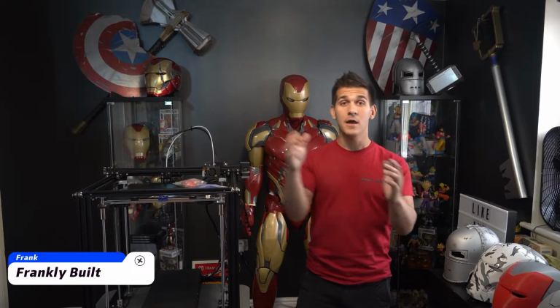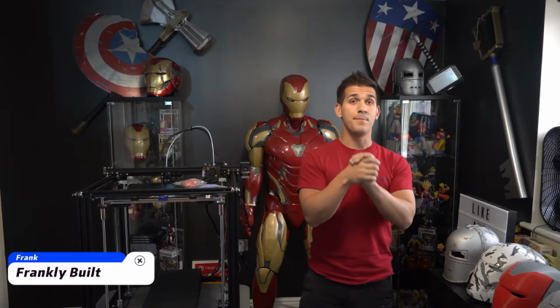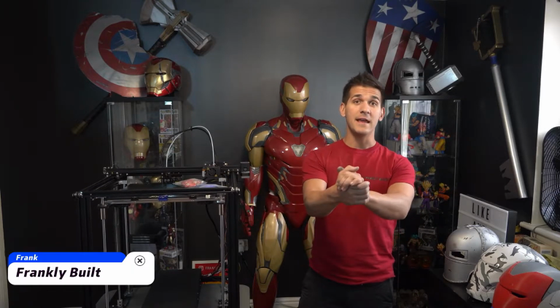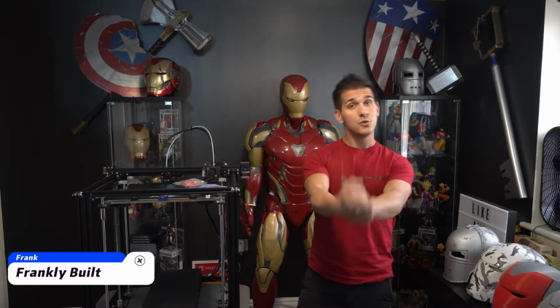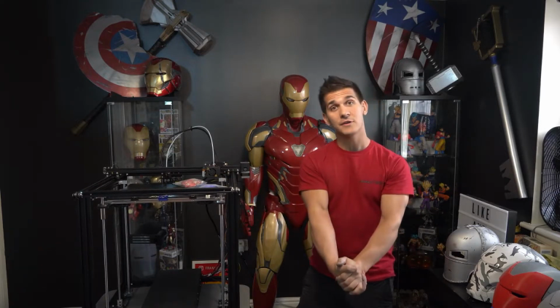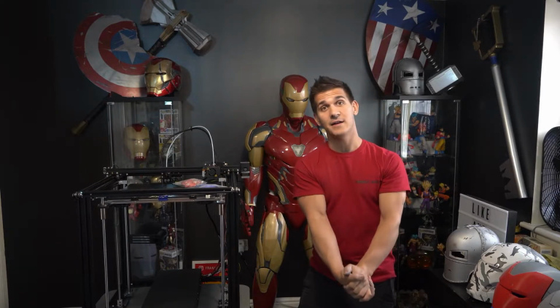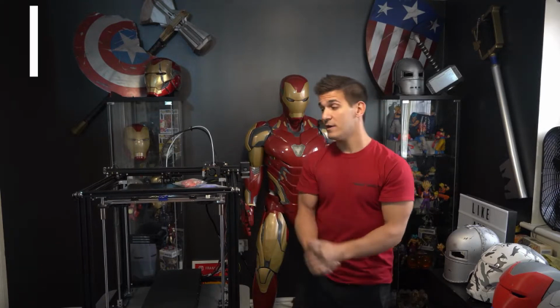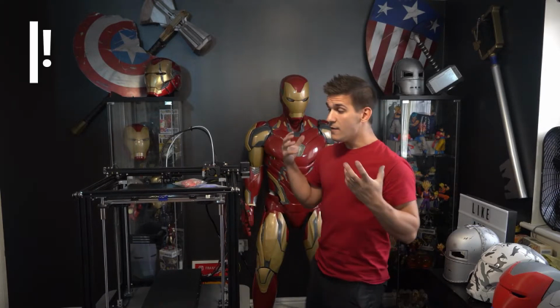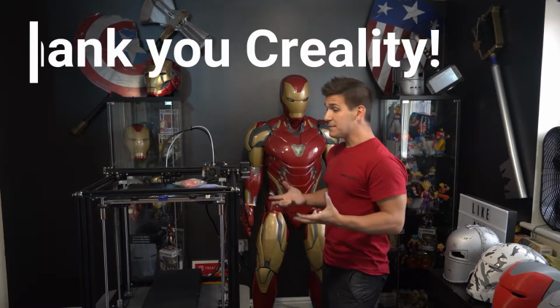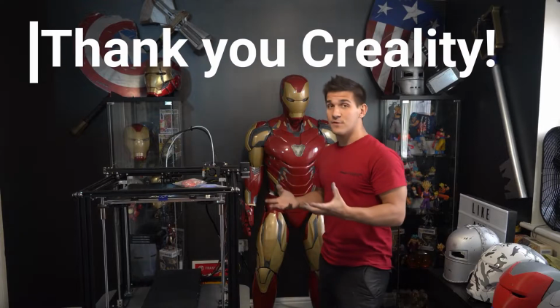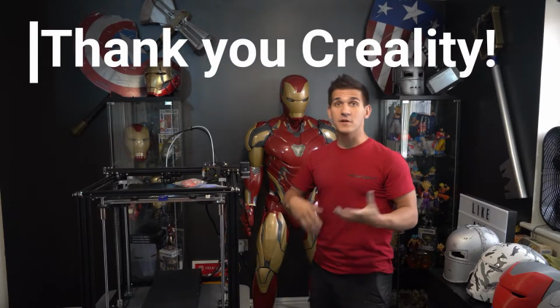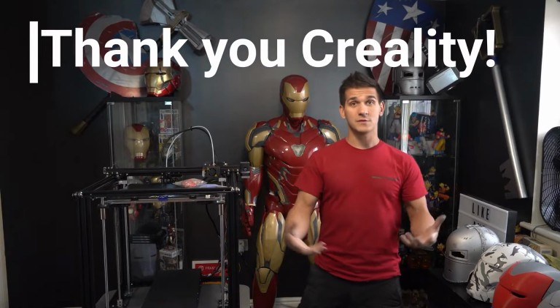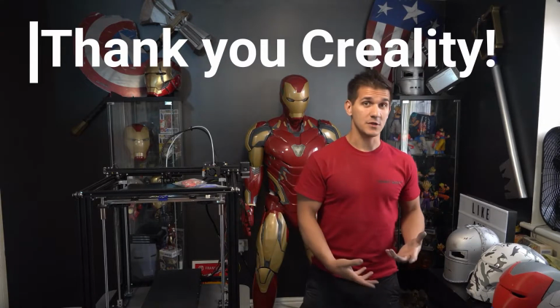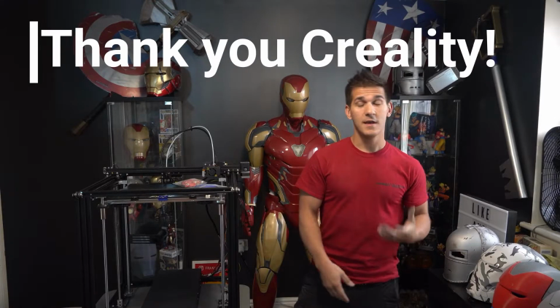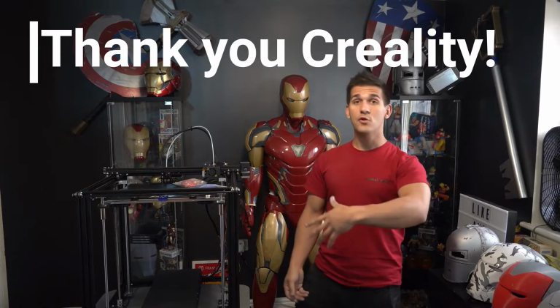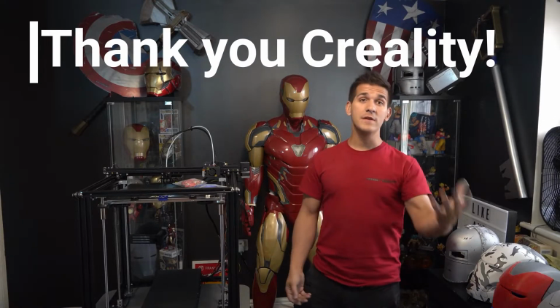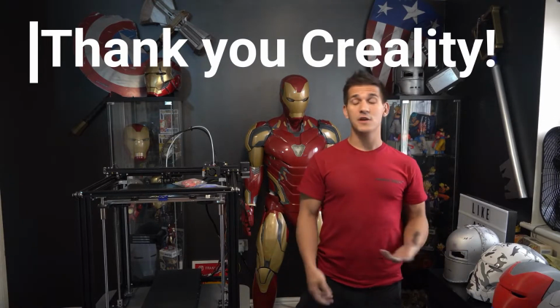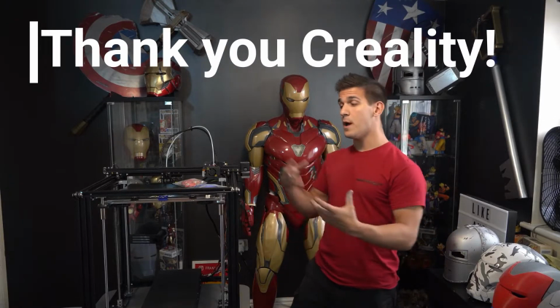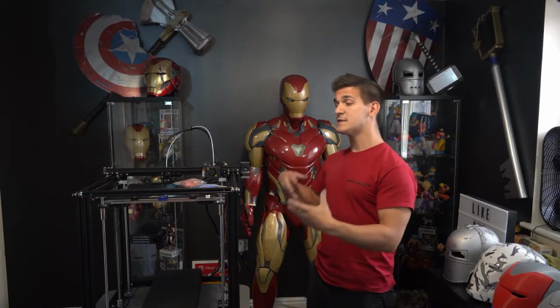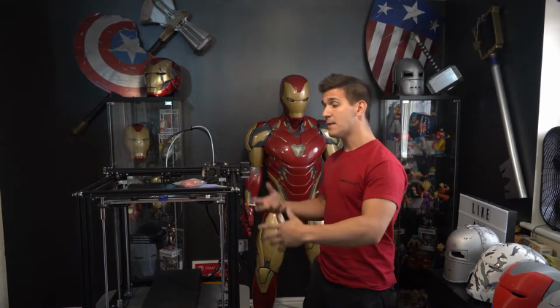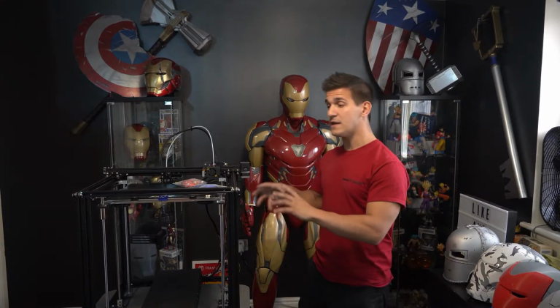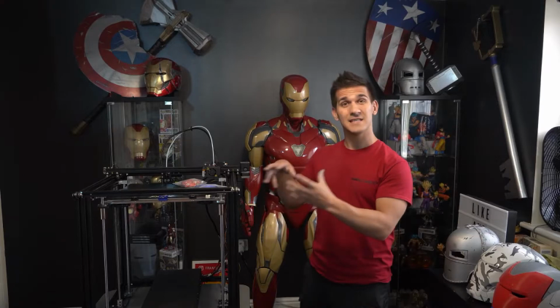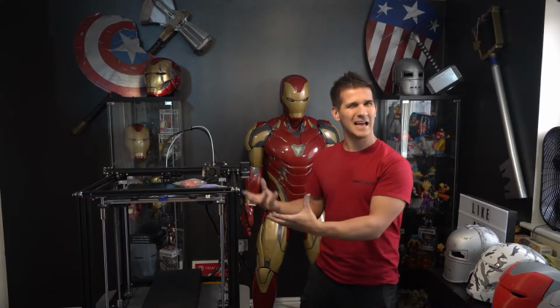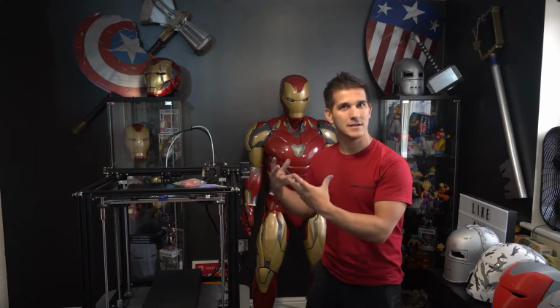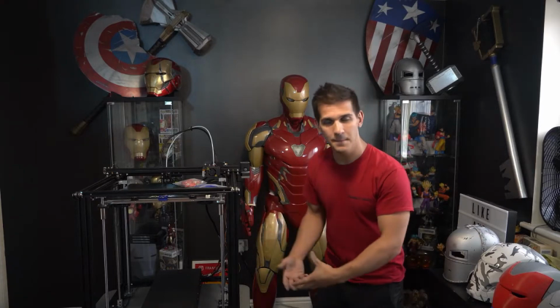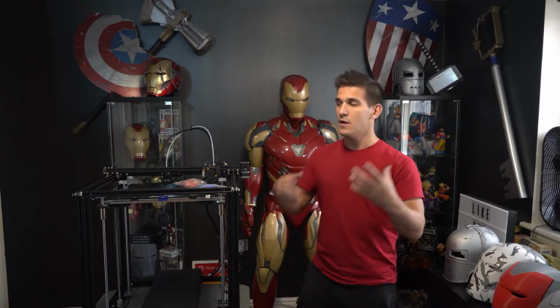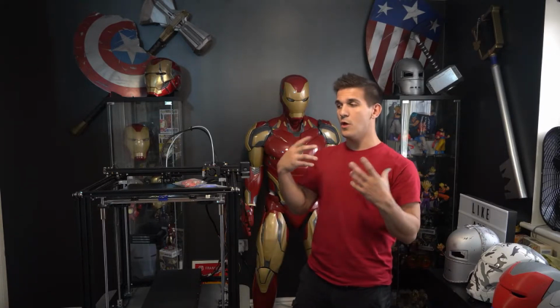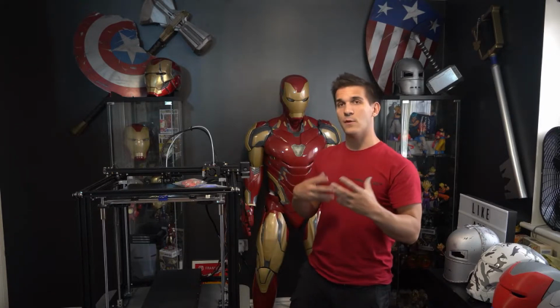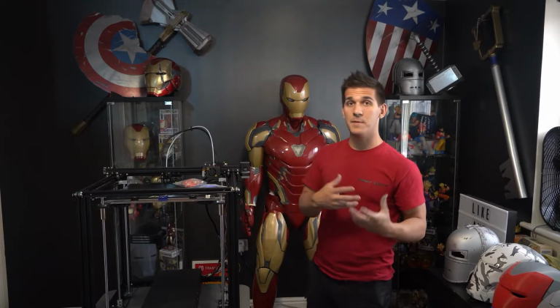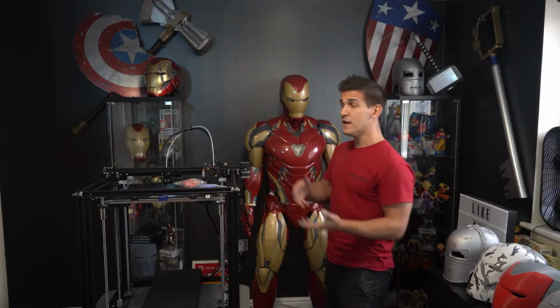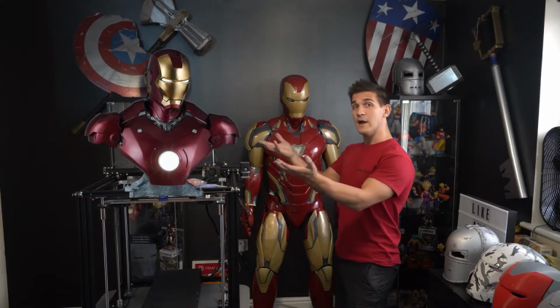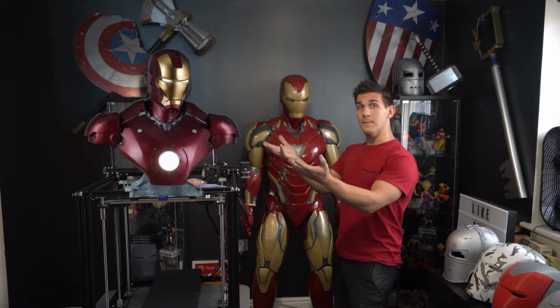Big thank you and huge shout out to Creality3D for sending me this Ender 5 Plus to do this project with. If you caught the previous video where we unboxed, assembled, and got this thing calibrated and set up, you'll know that we're going to be building an Iron Man bus.